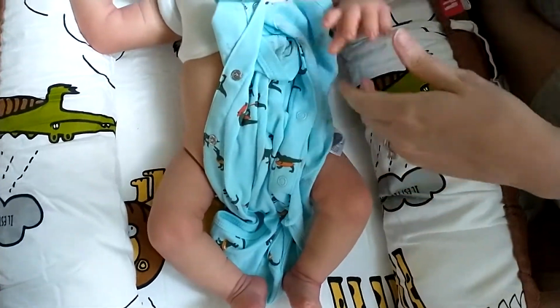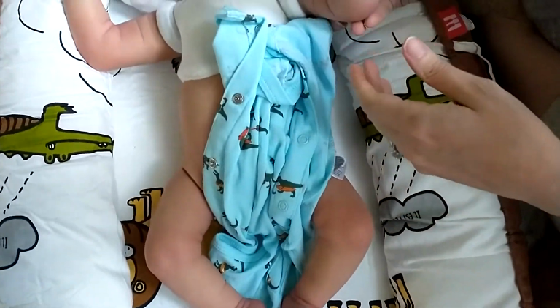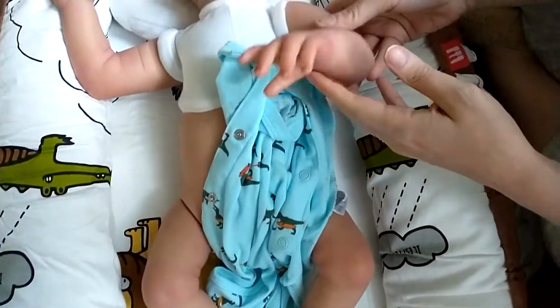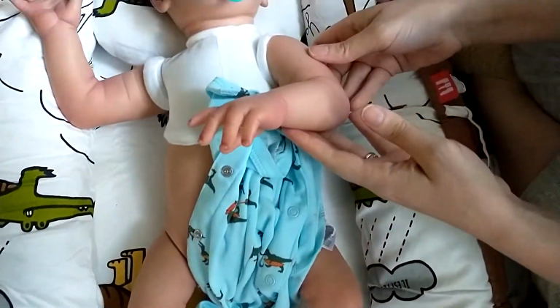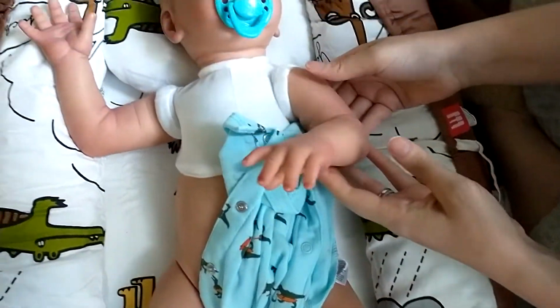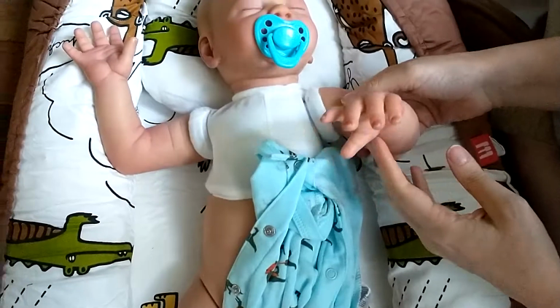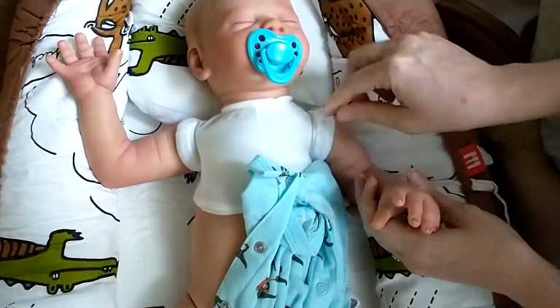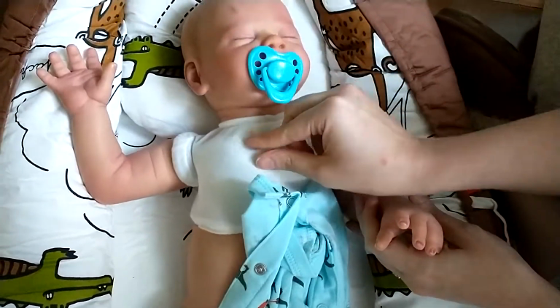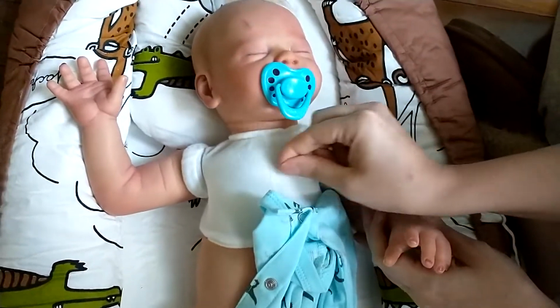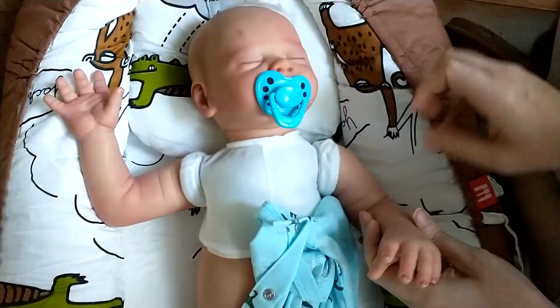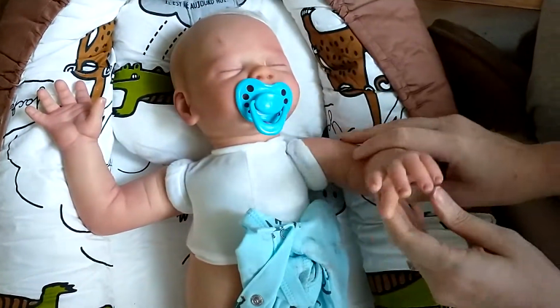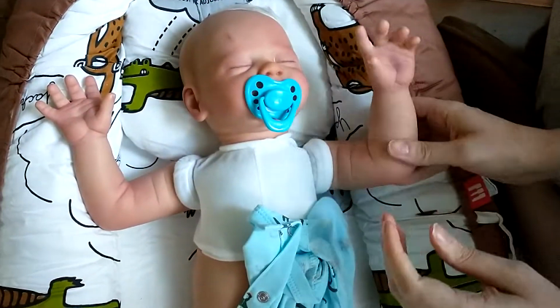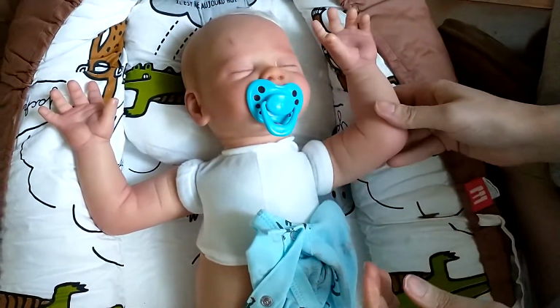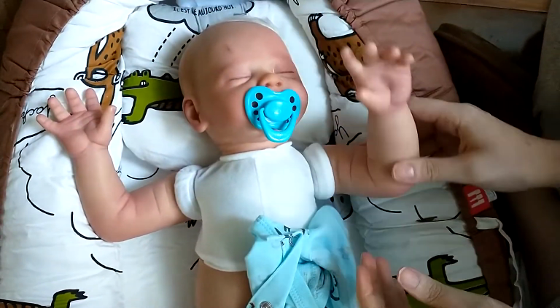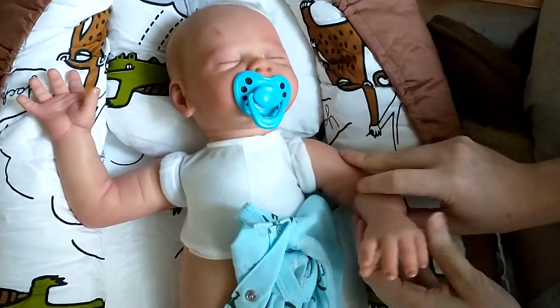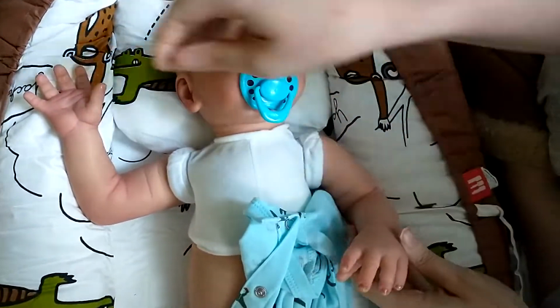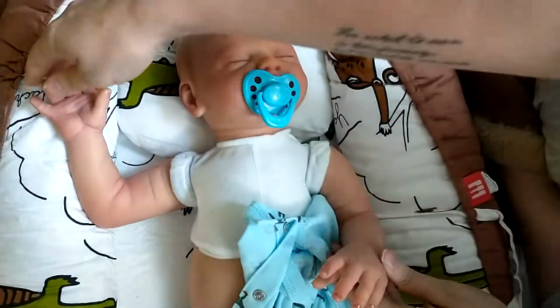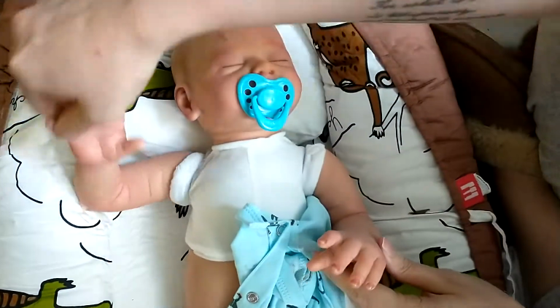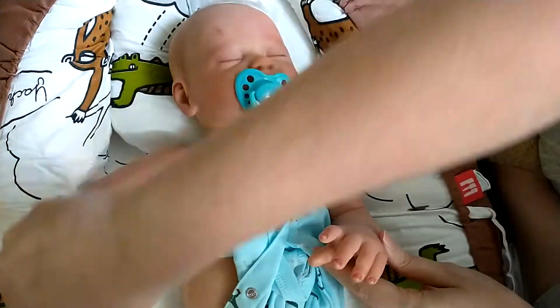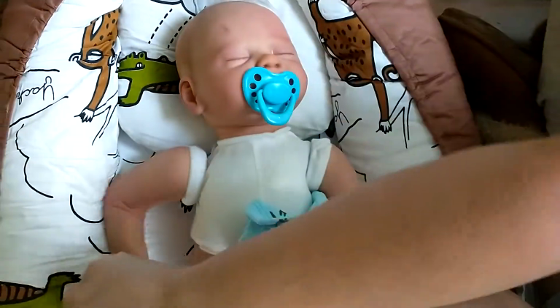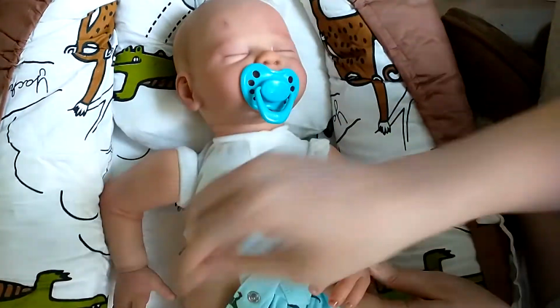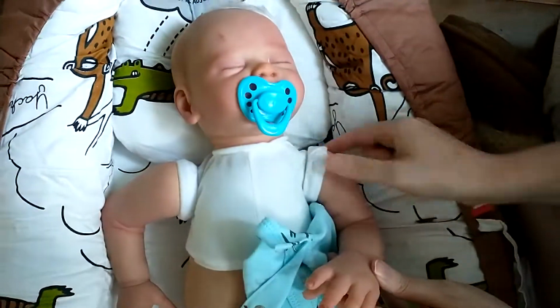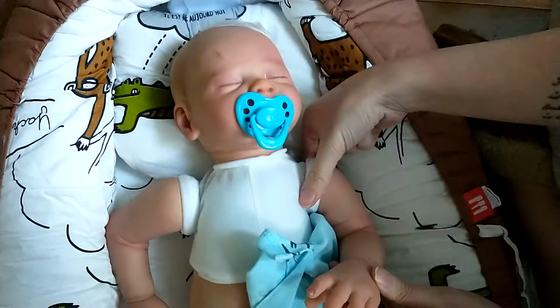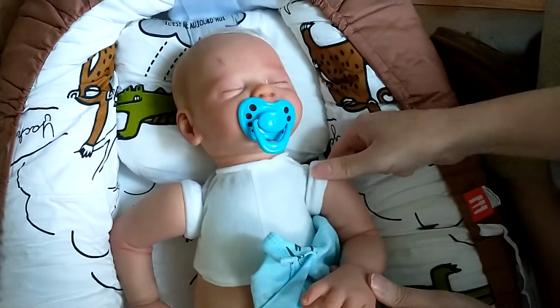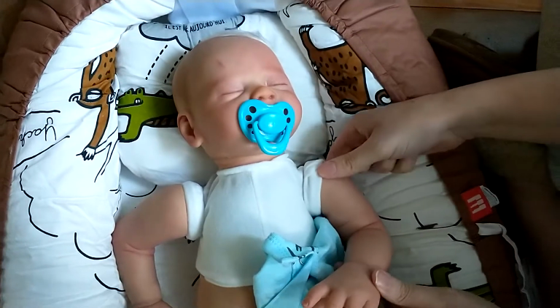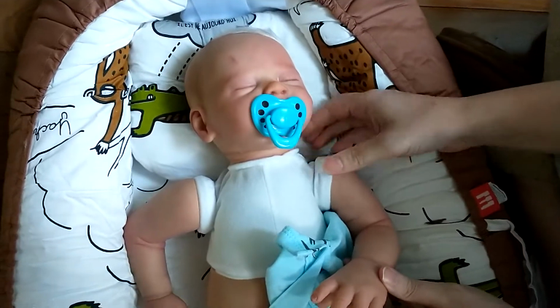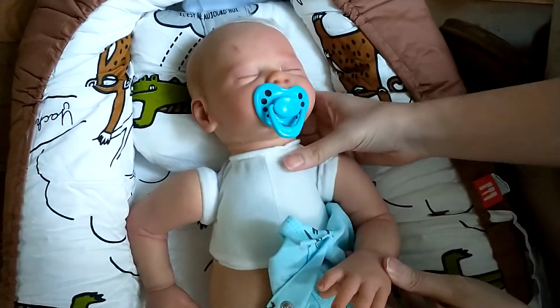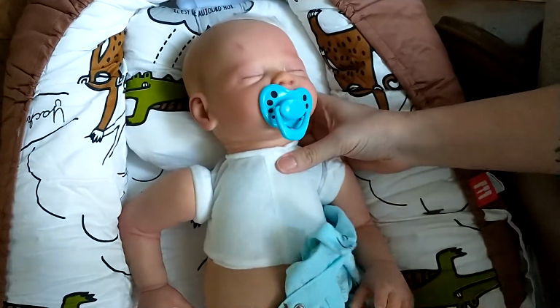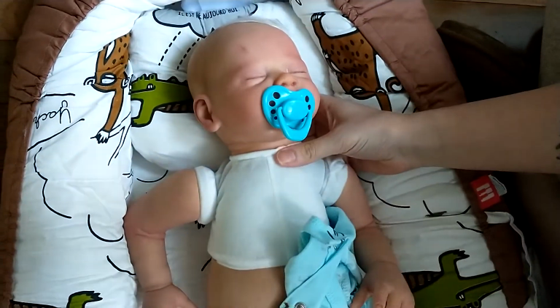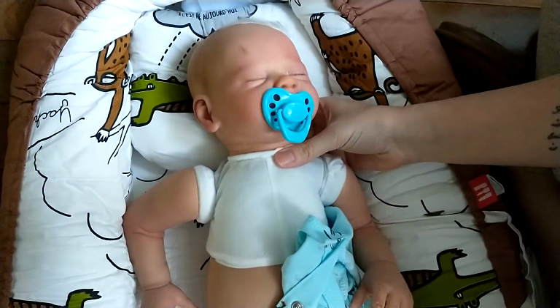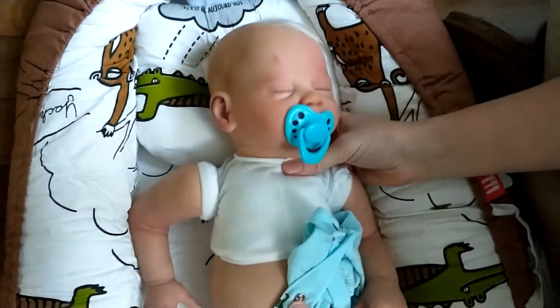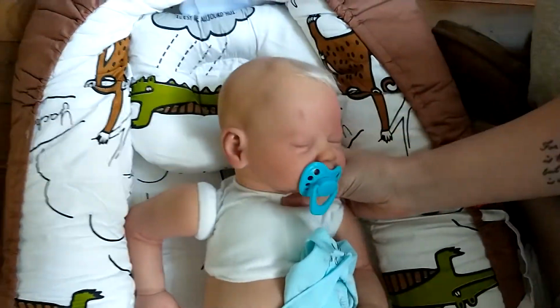The arms are full range of motion, and they have that little bit of the sleeve here, so you'll have to dress him accordingly.